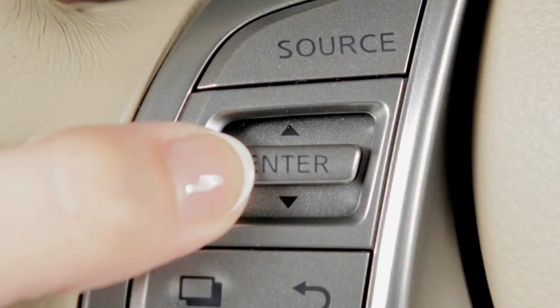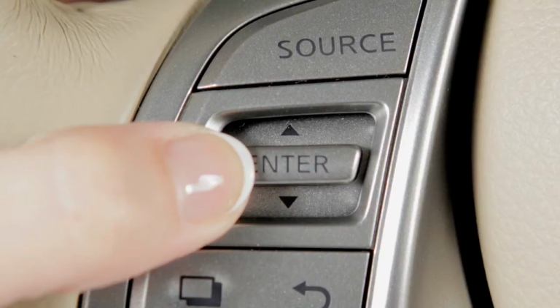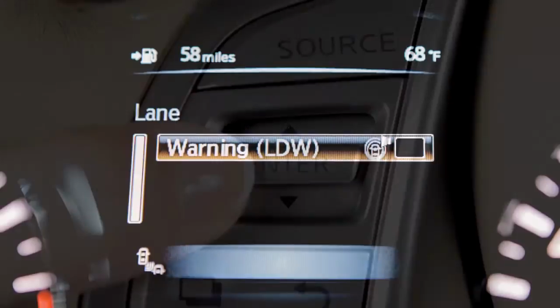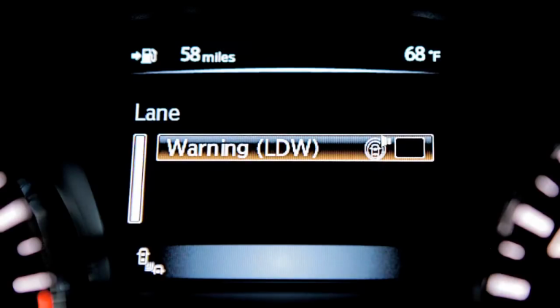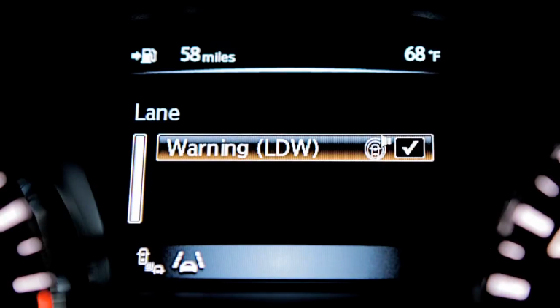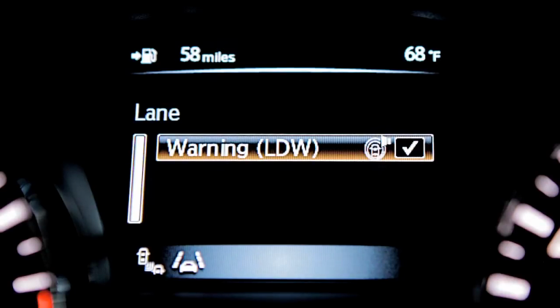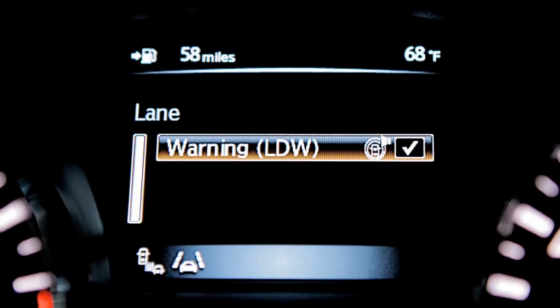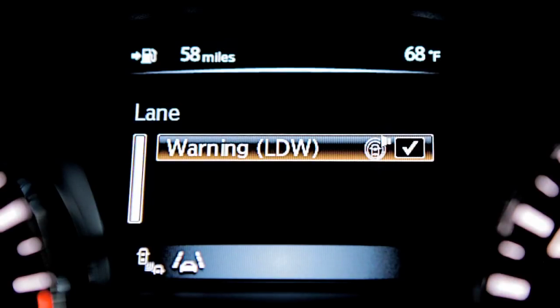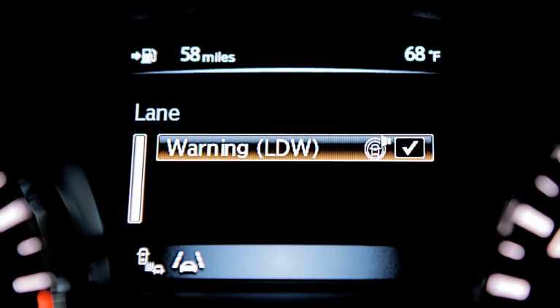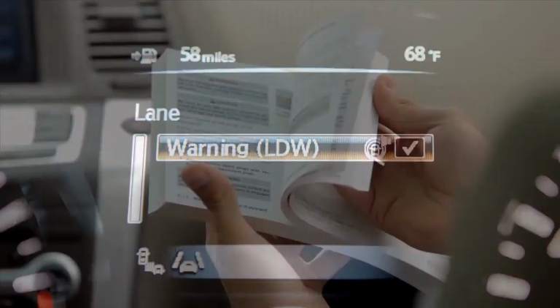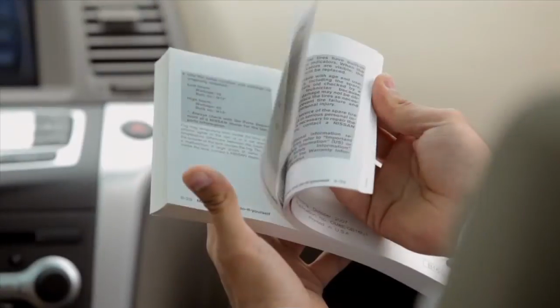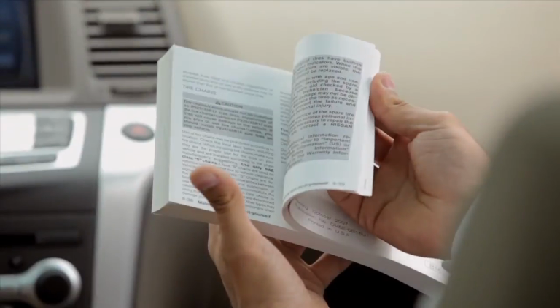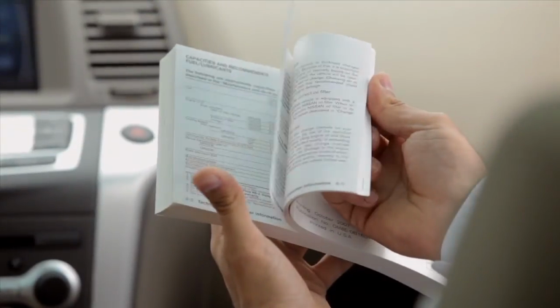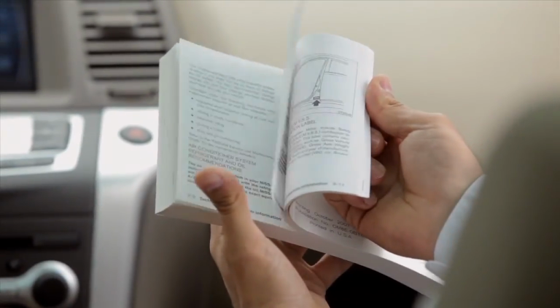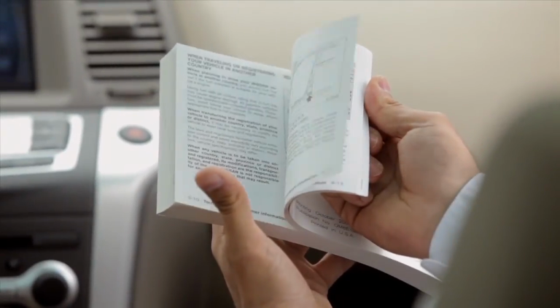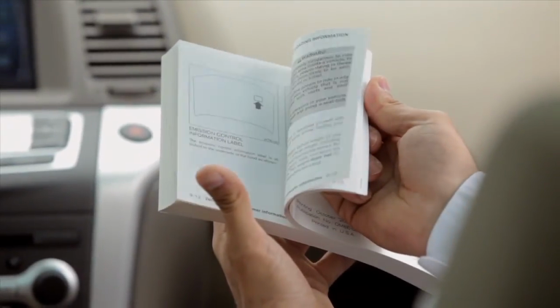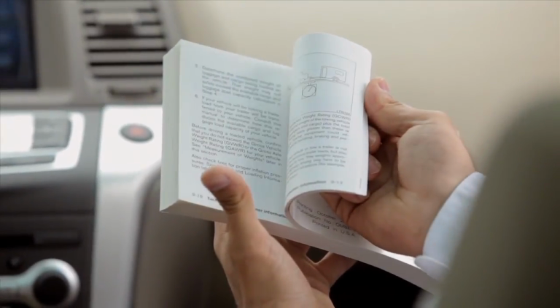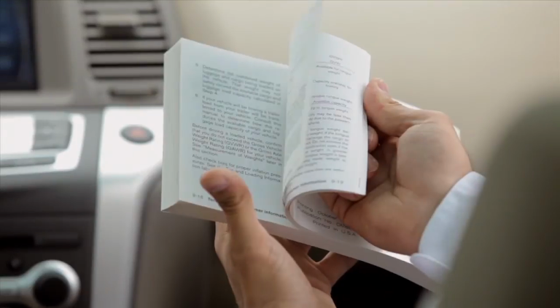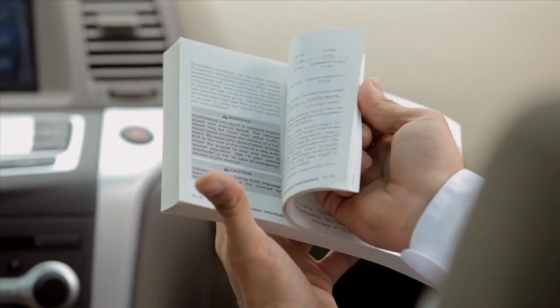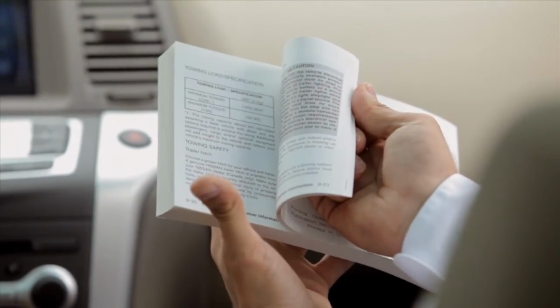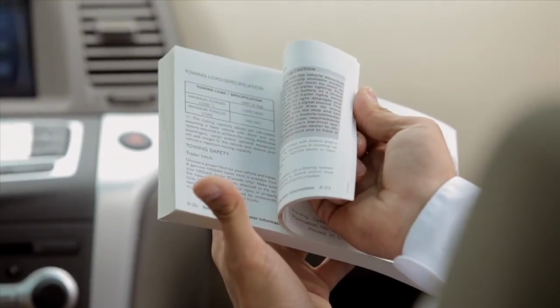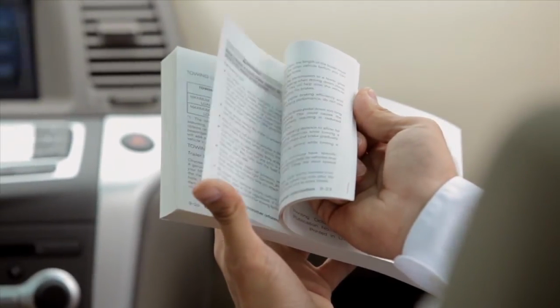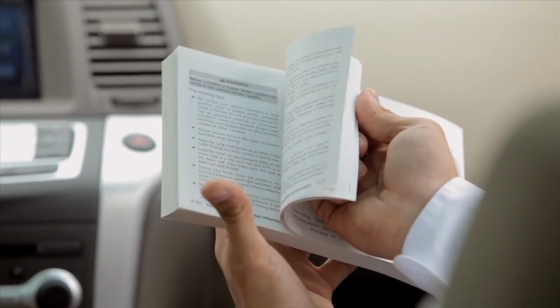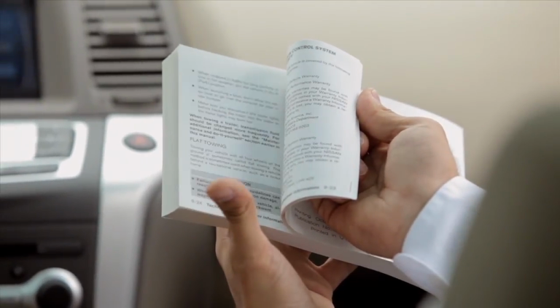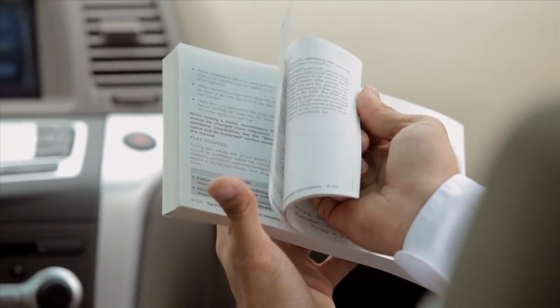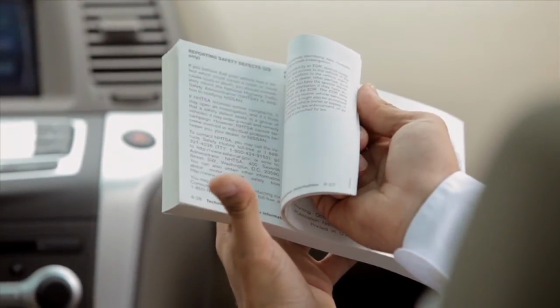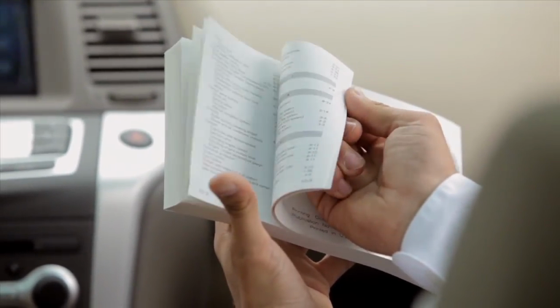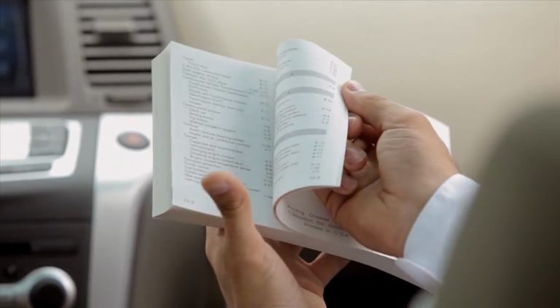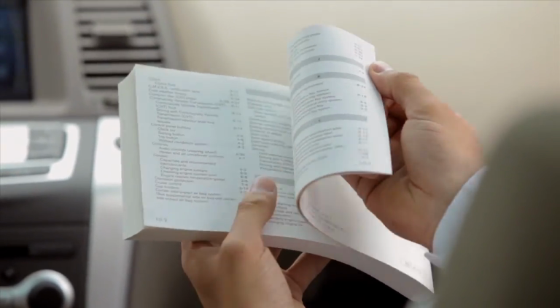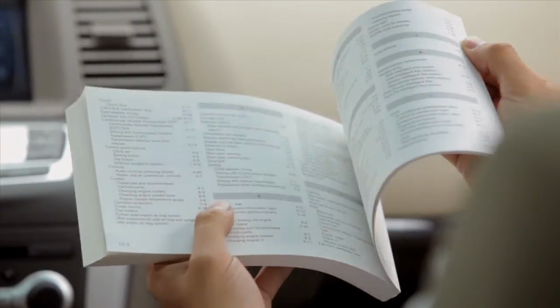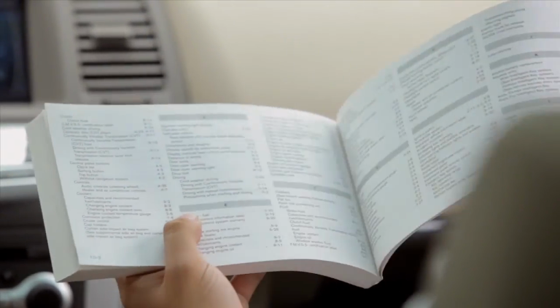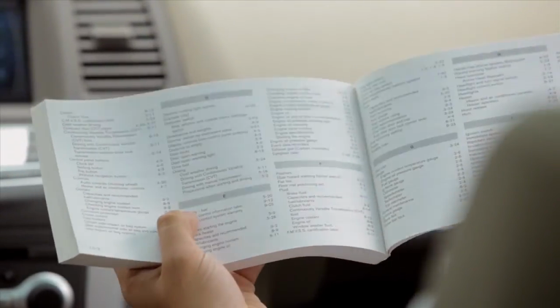And reactivate the system. Please see your owner's manual for important safety information, system limitations, and additional operating information.